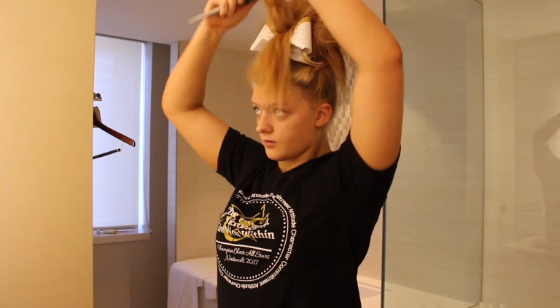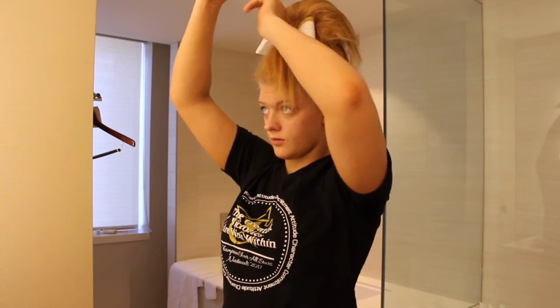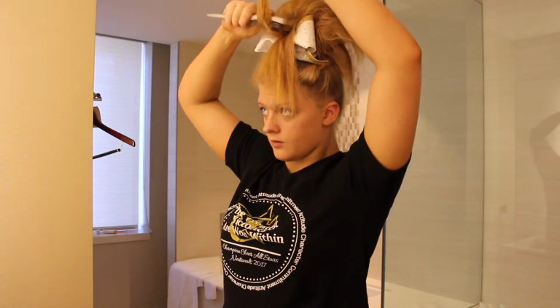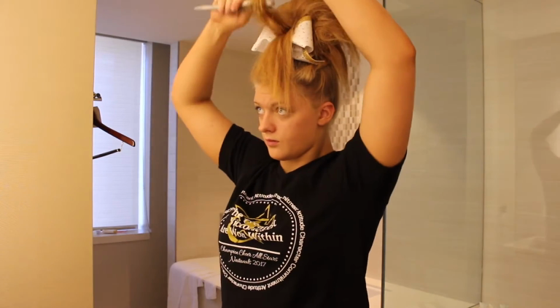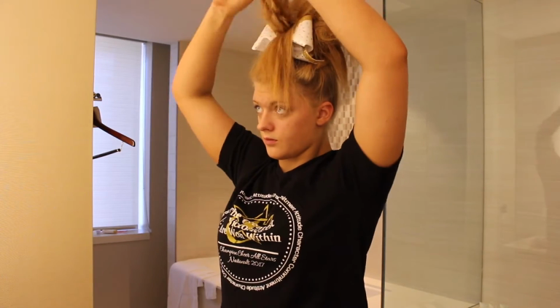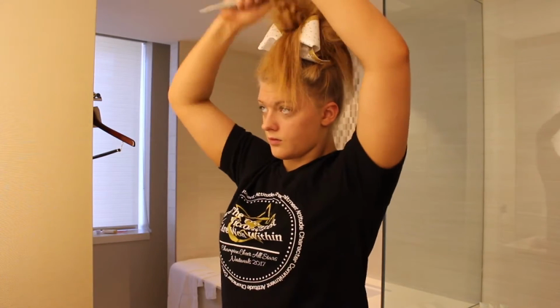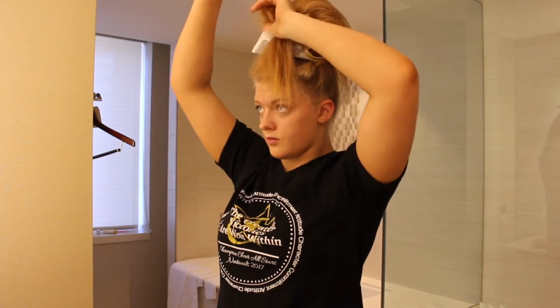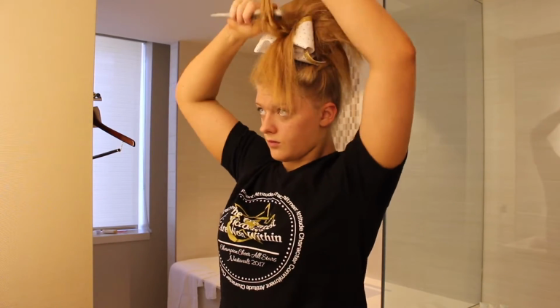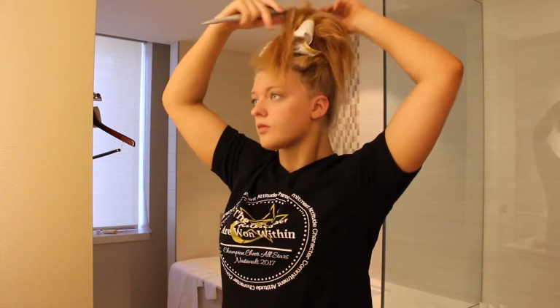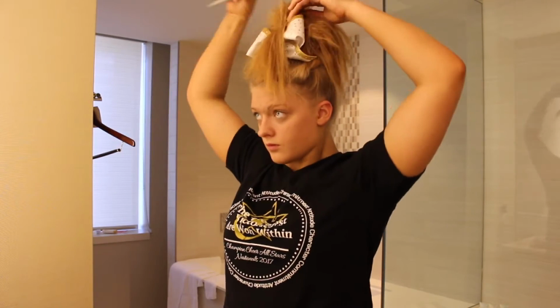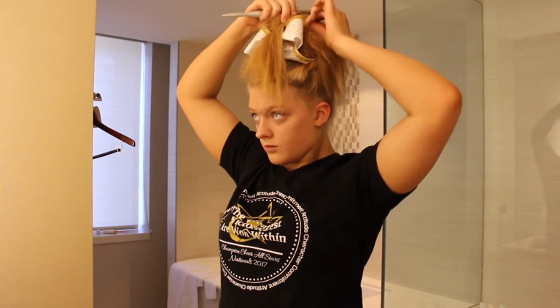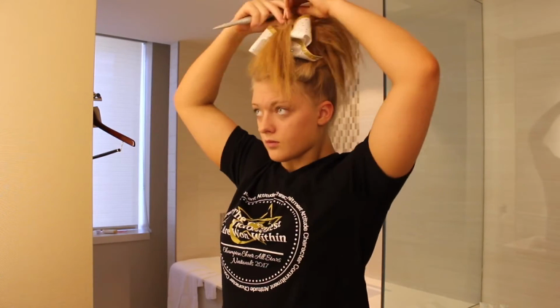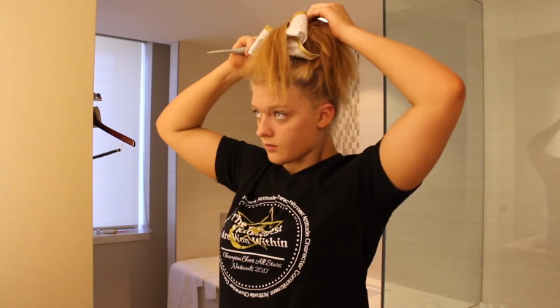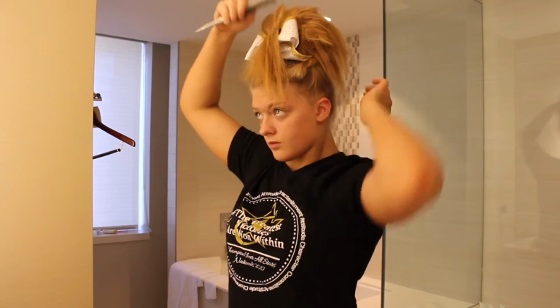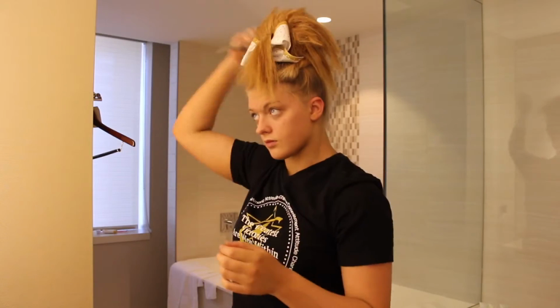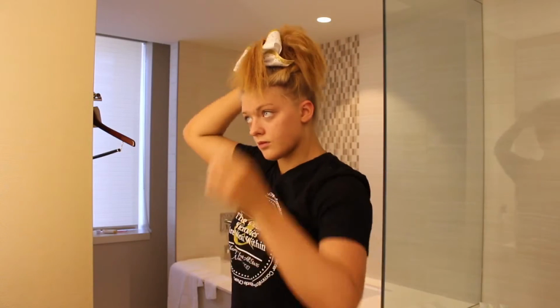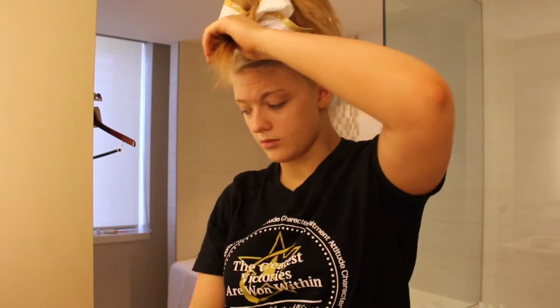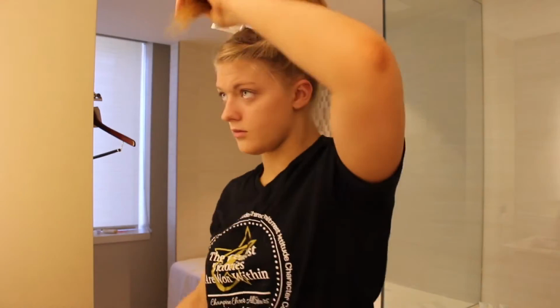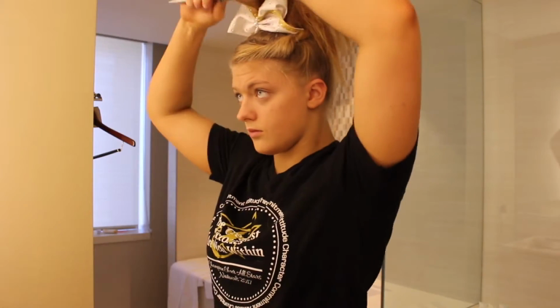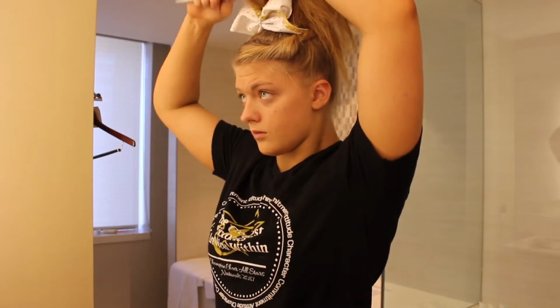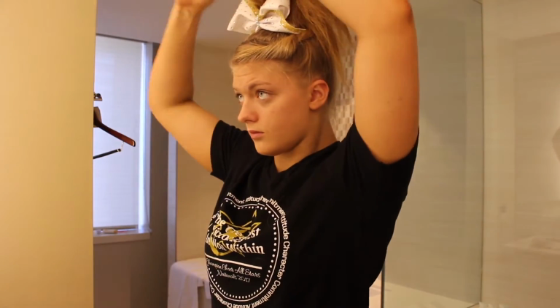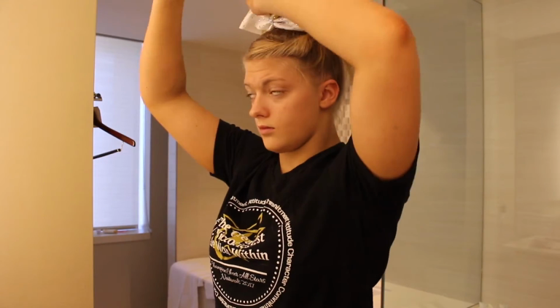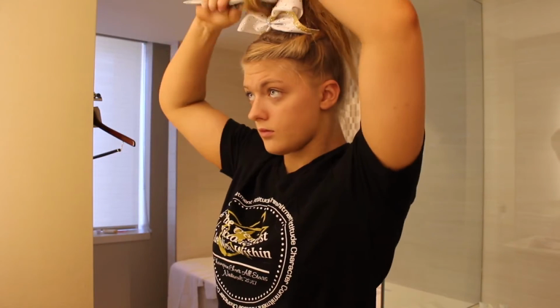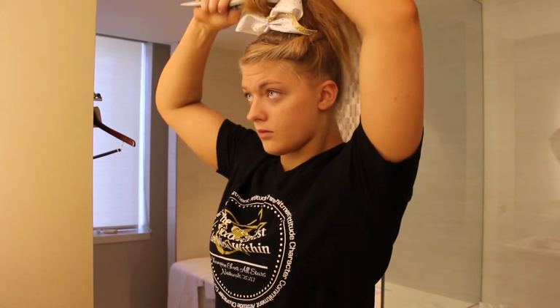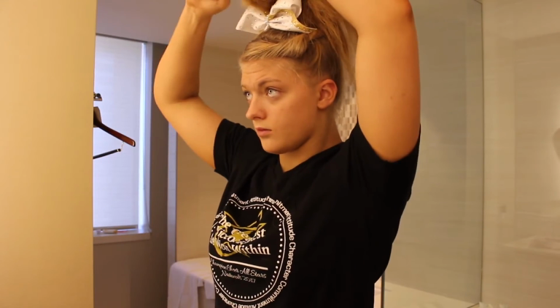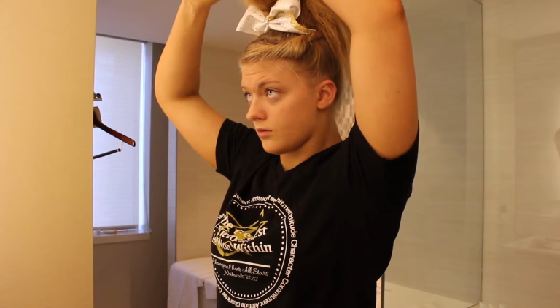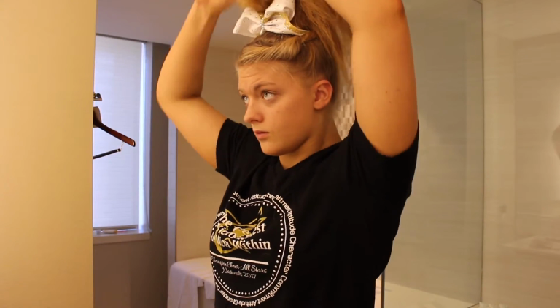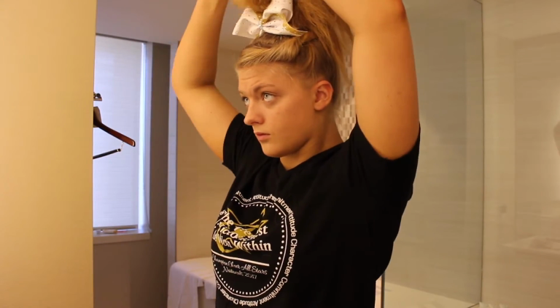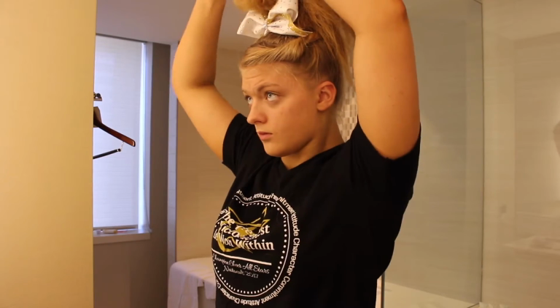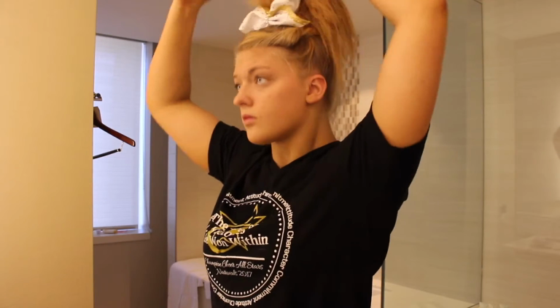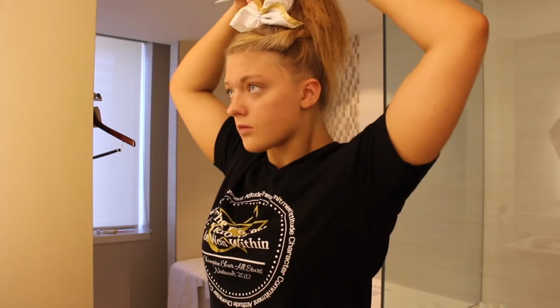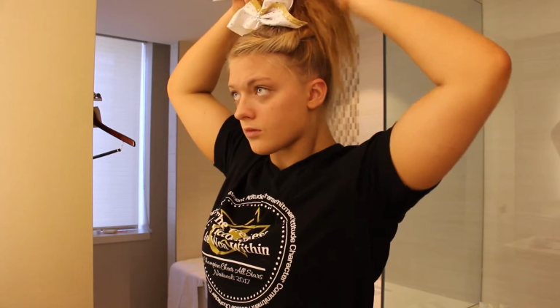Then I repeat this process until all of my hair has been teased, except for the last two sections — I don't tease those as much so that it doesn't look messy. And once all of my hair is teased I just smooth down and hairspray my whole ponytail.